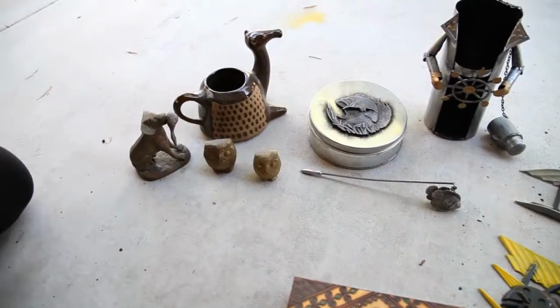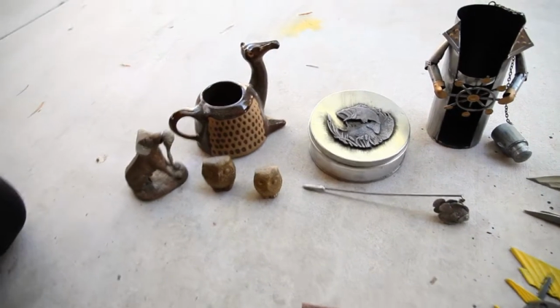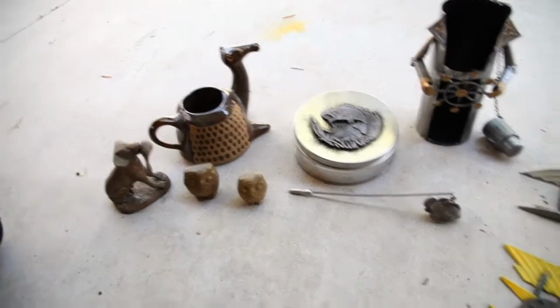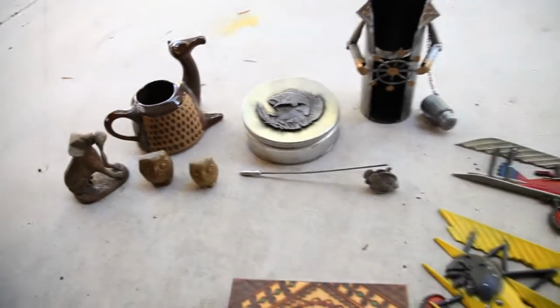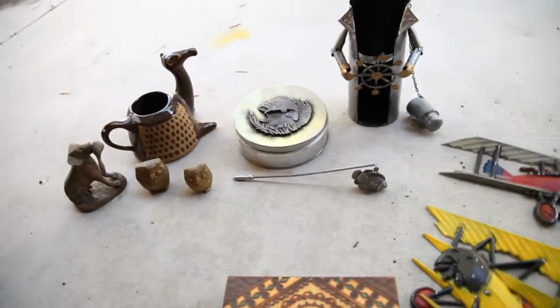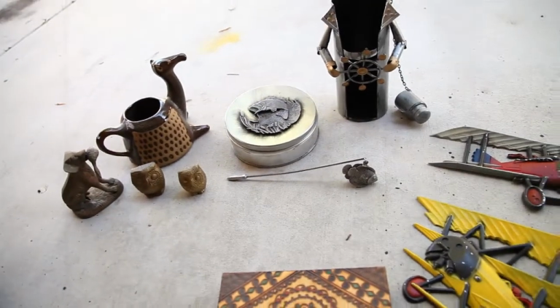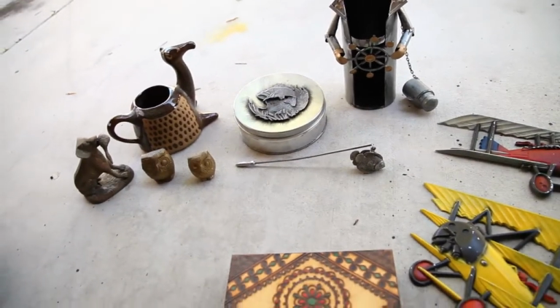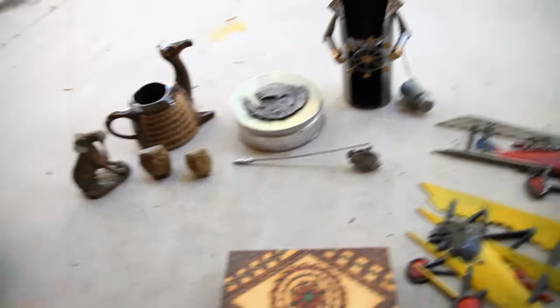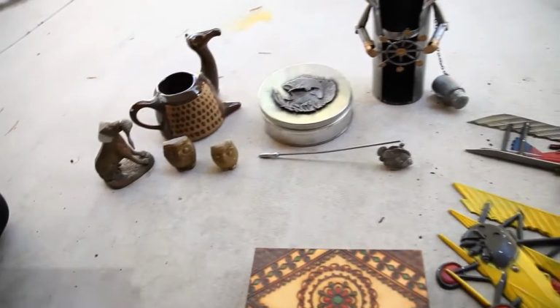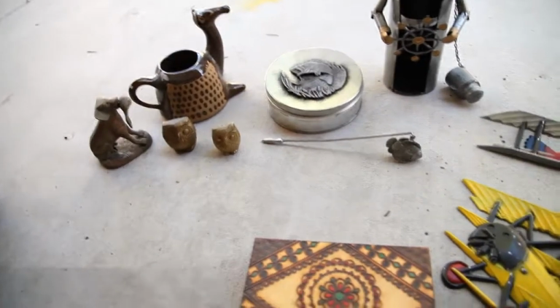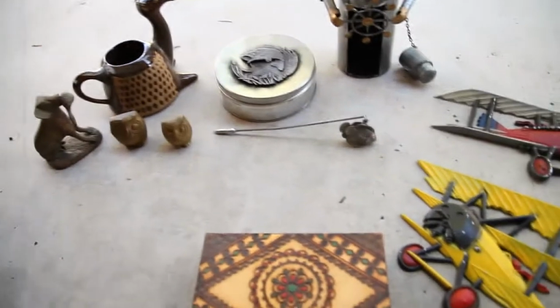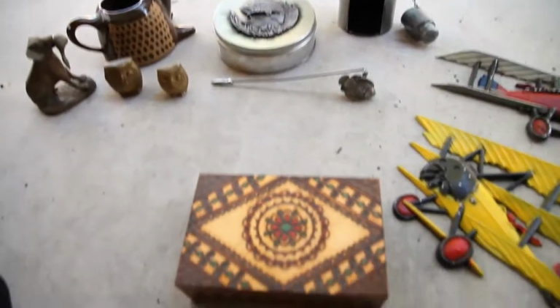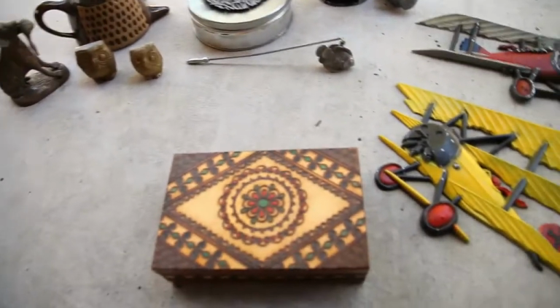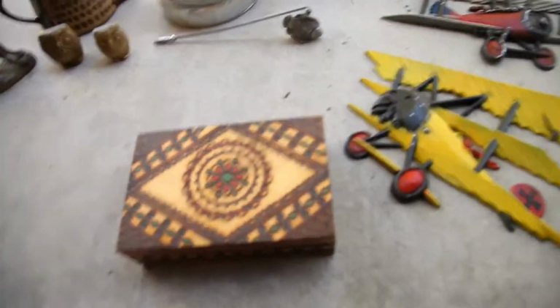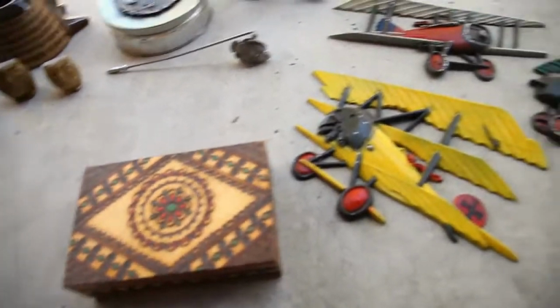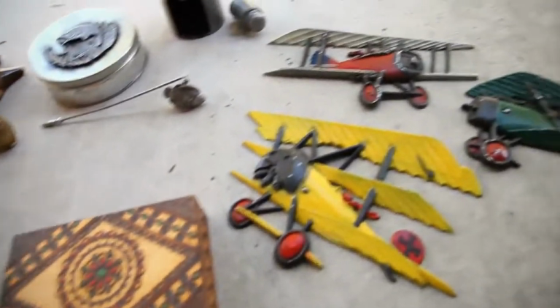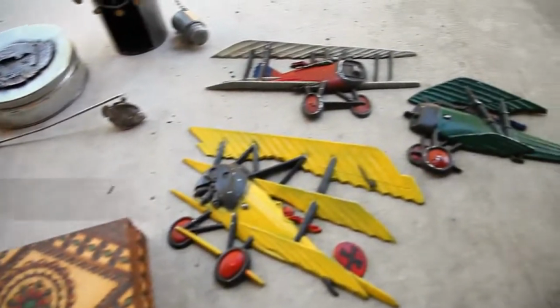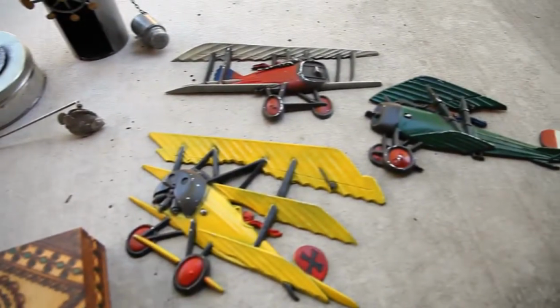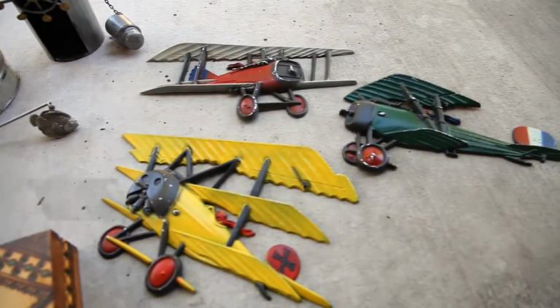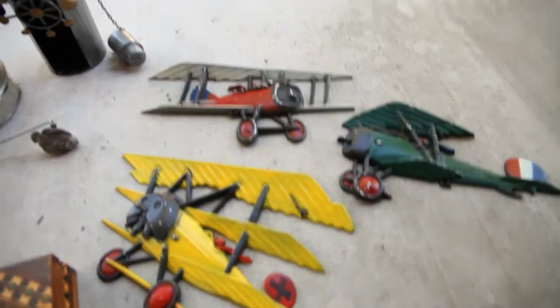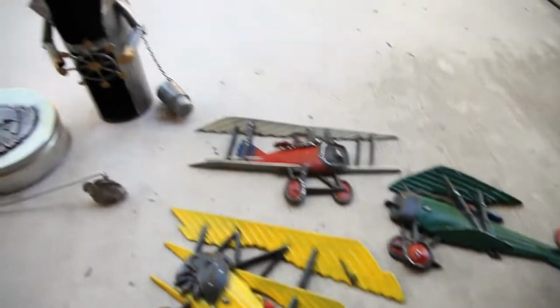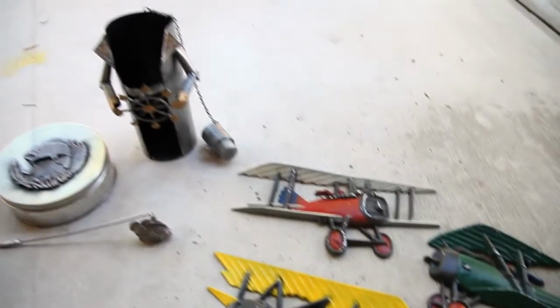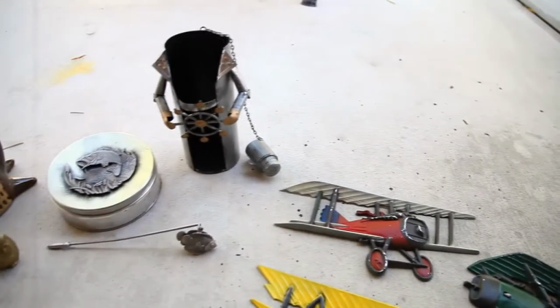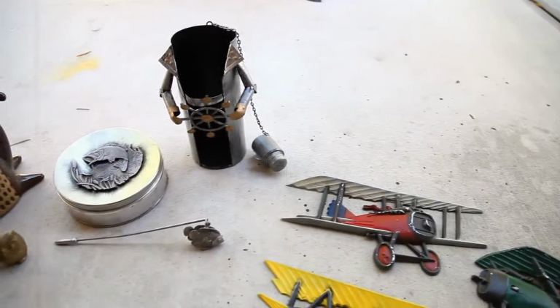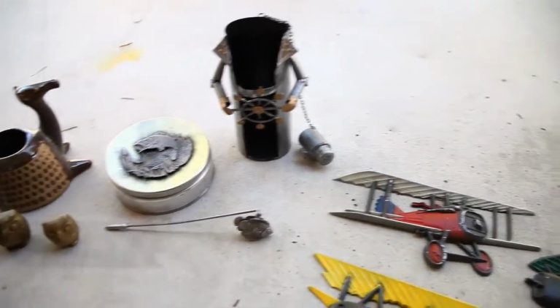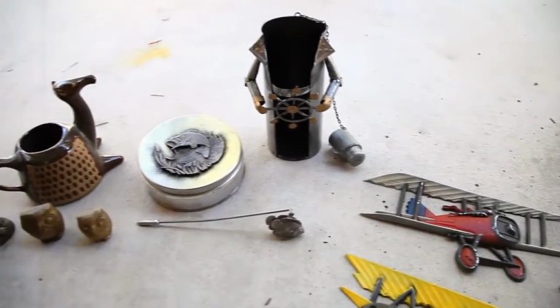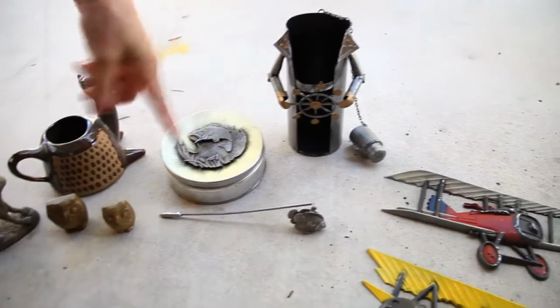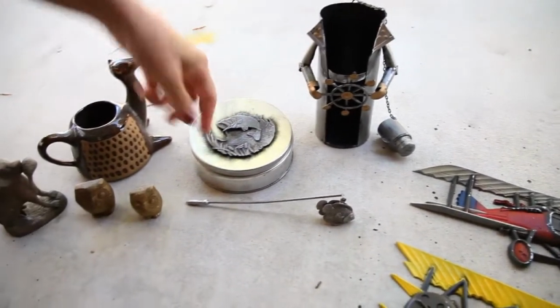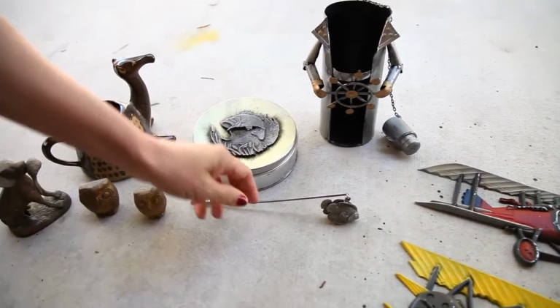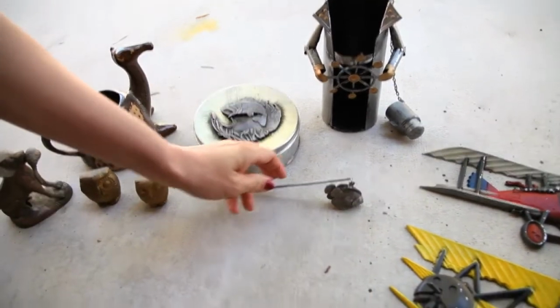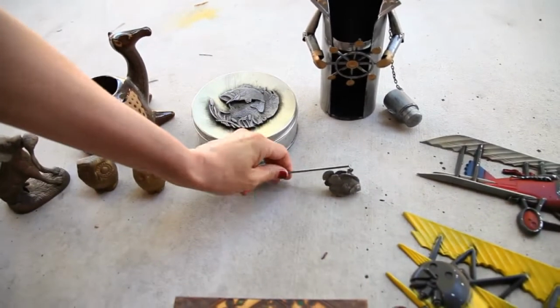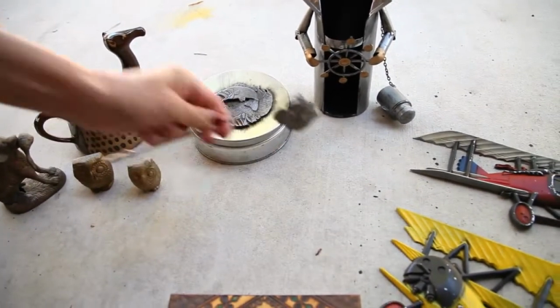Hey, it's Paula B. Just wanted to show you my finds from this weekend. On Sunday I went to the swap meet and spent a total of about 20 bucks on these items. I went in kind of looking for nautical items.